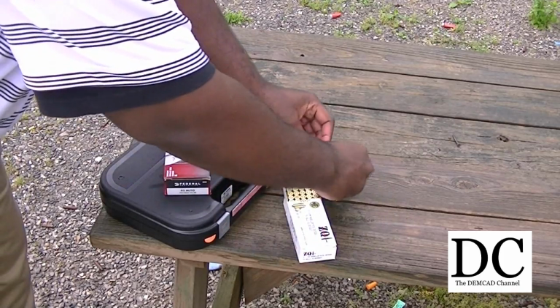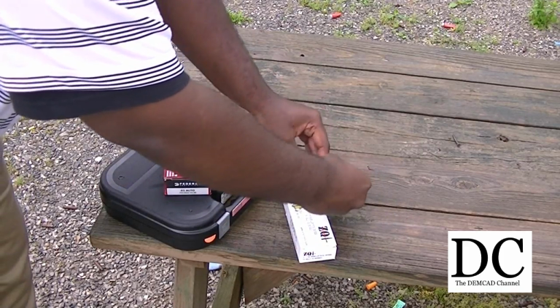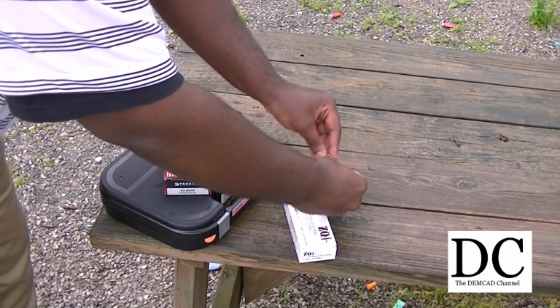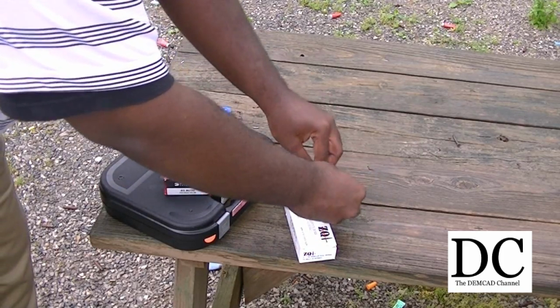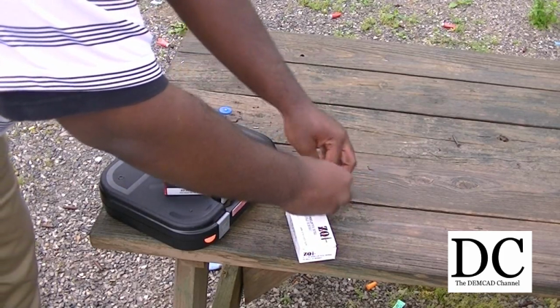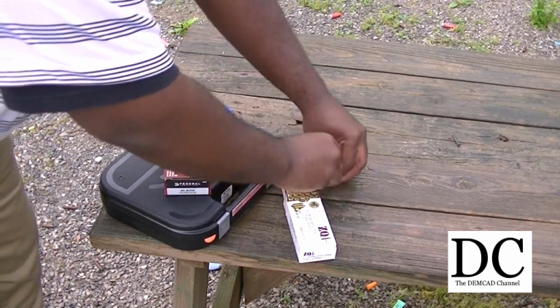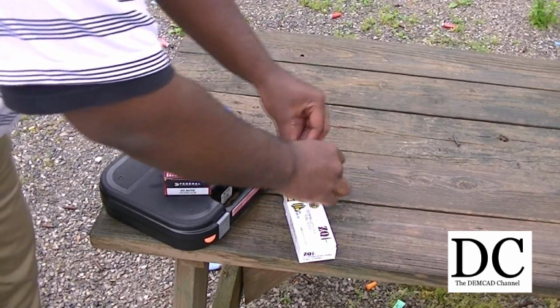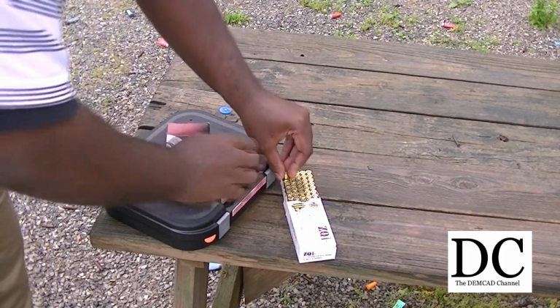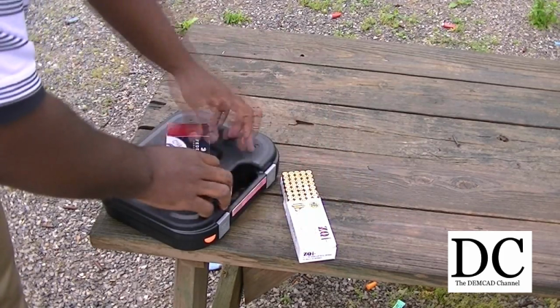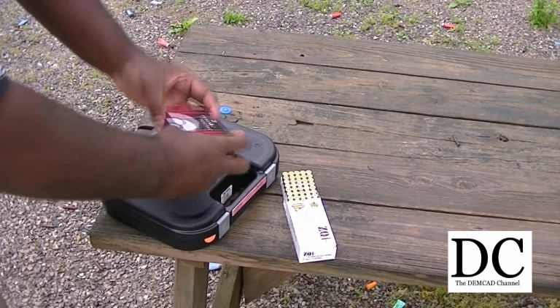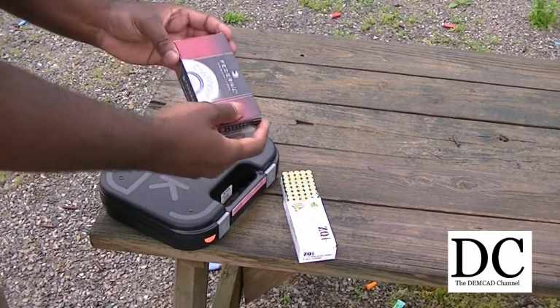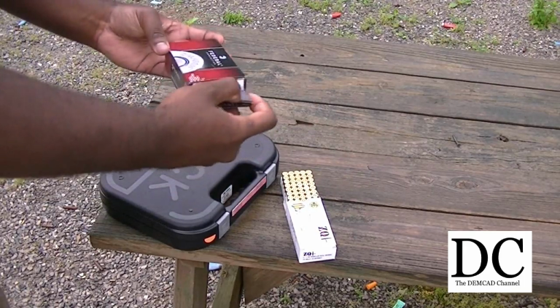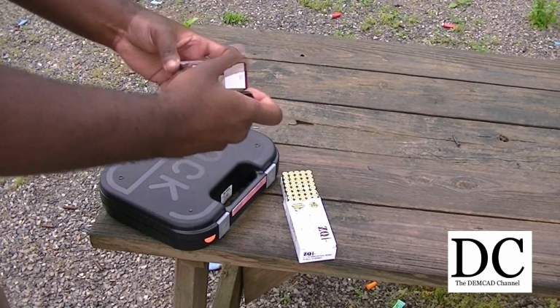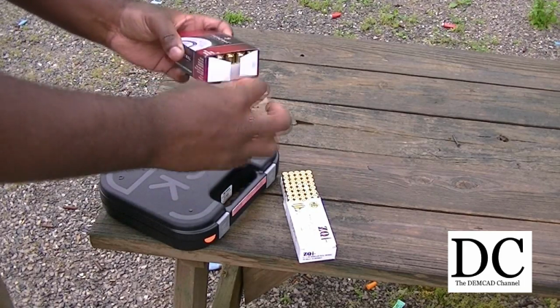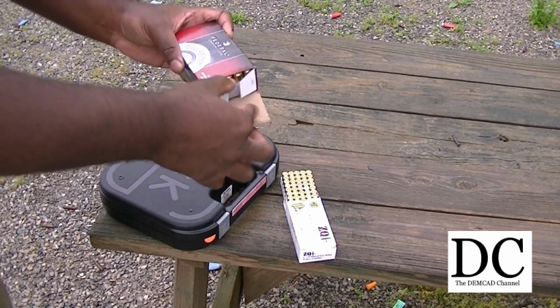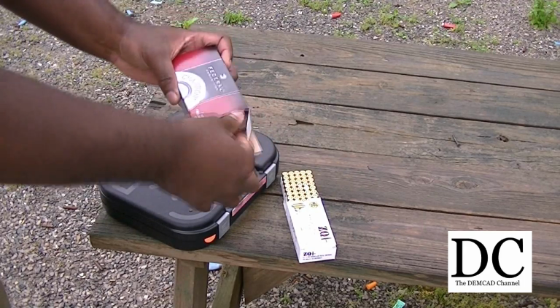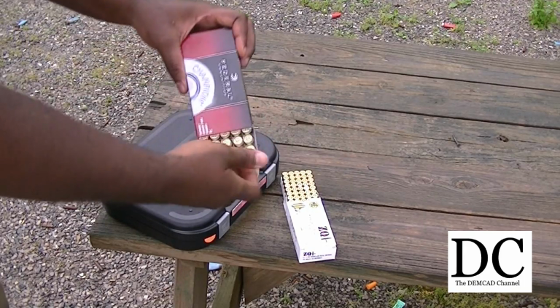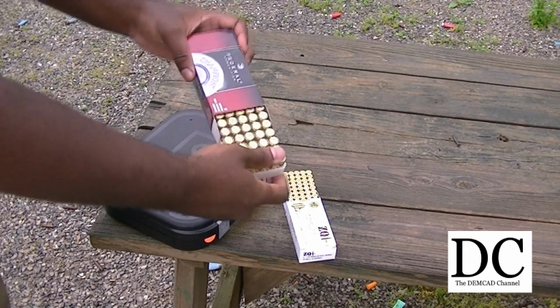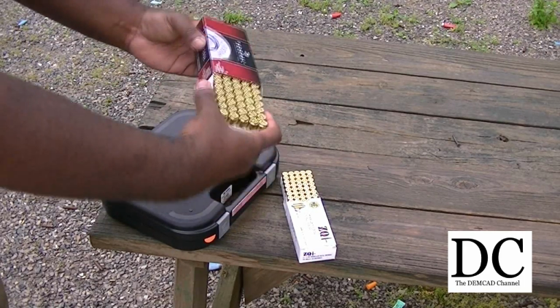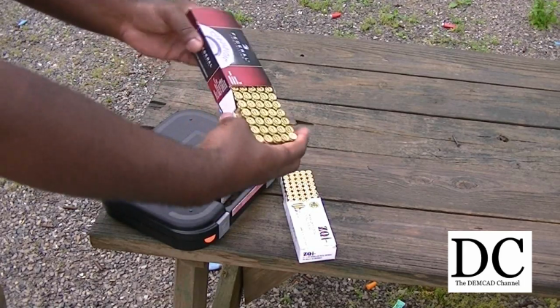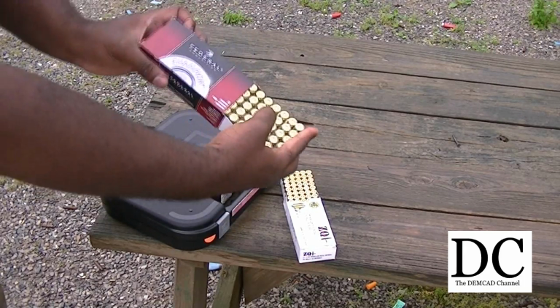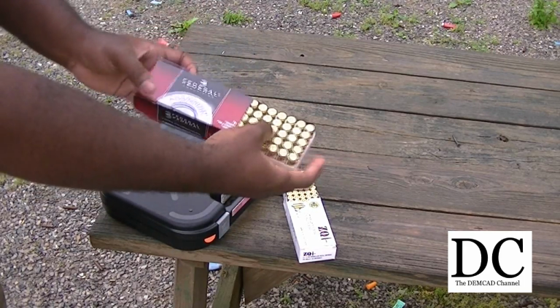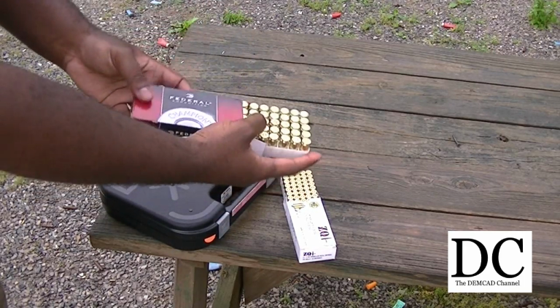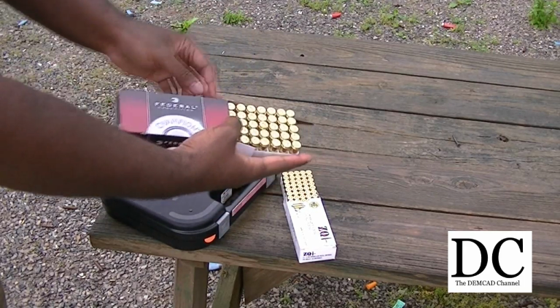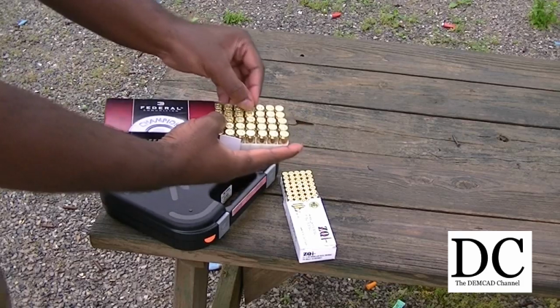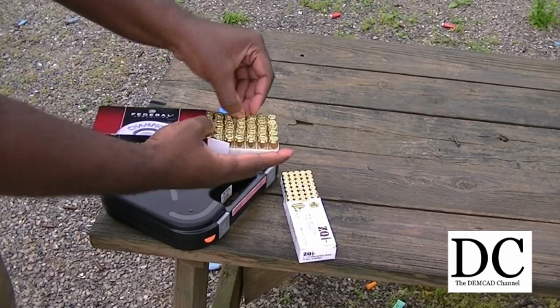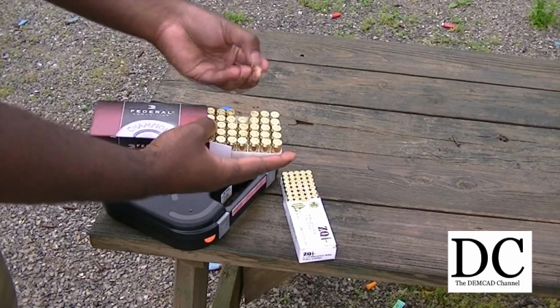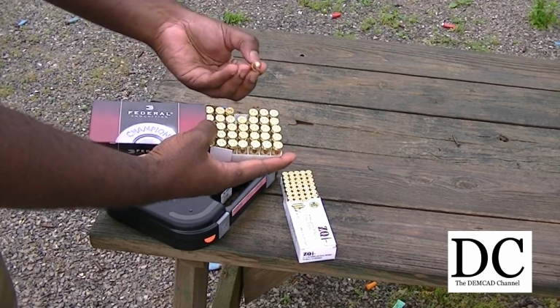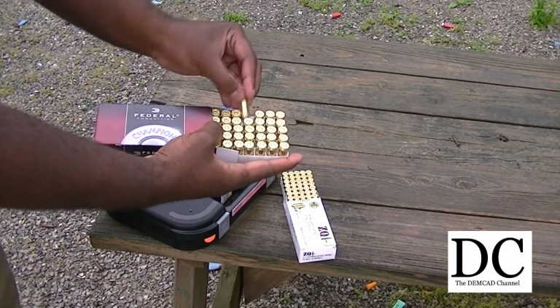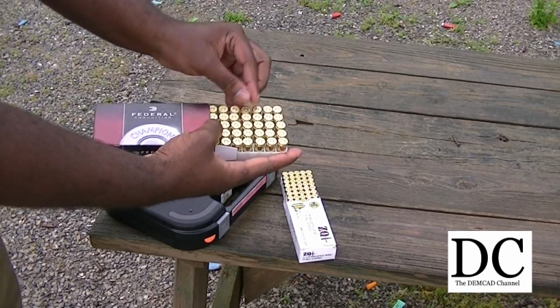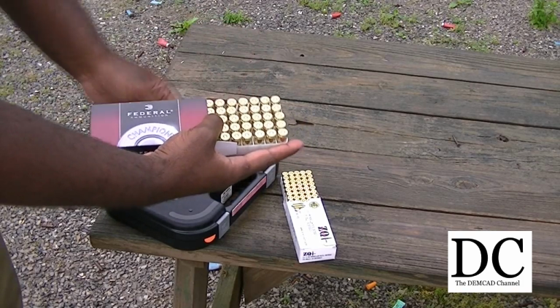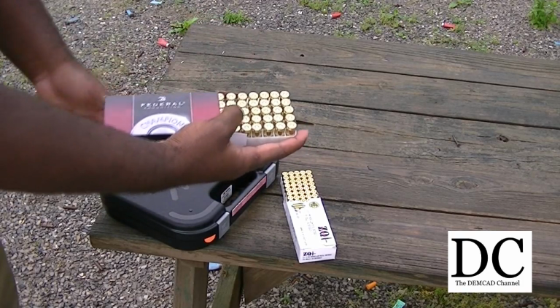However, it does work in a Glock, I will say that. And I'm going to be using 45 ACP — of course I'm going to be using Federal, which has always been reliable for me.